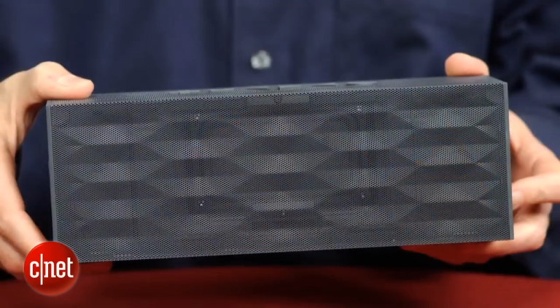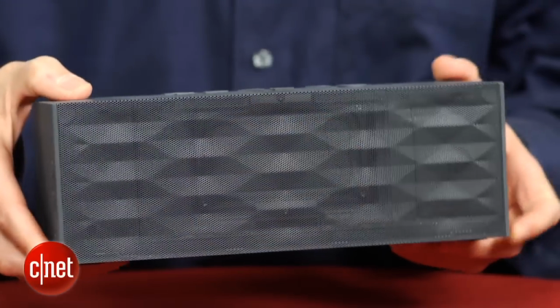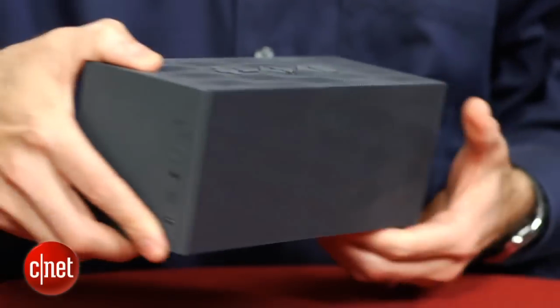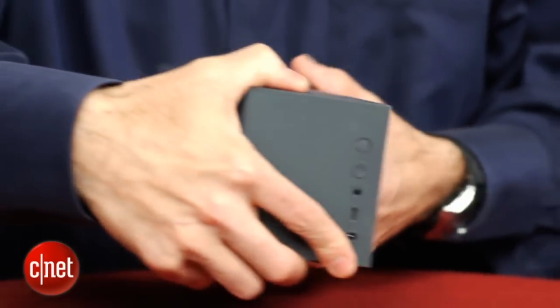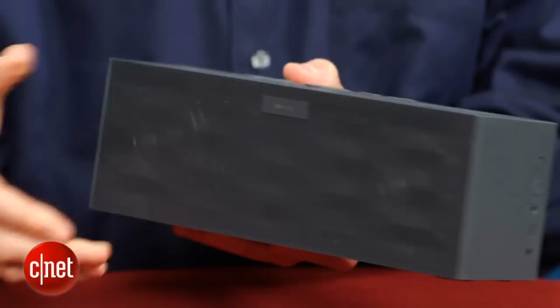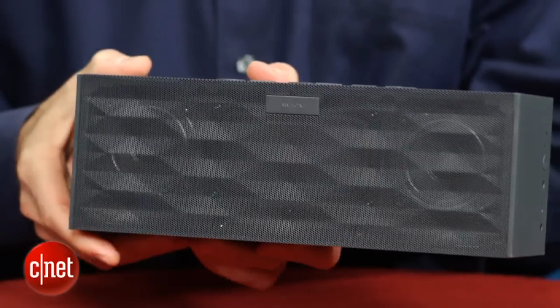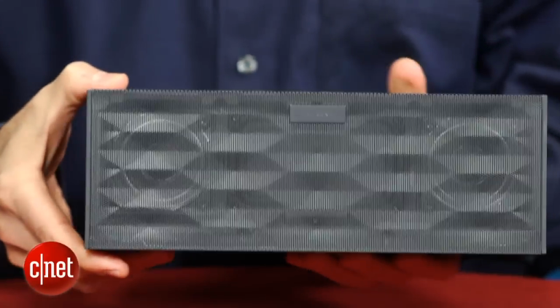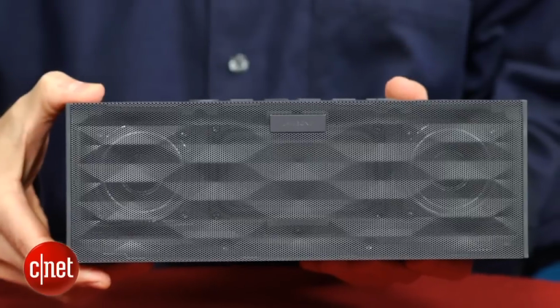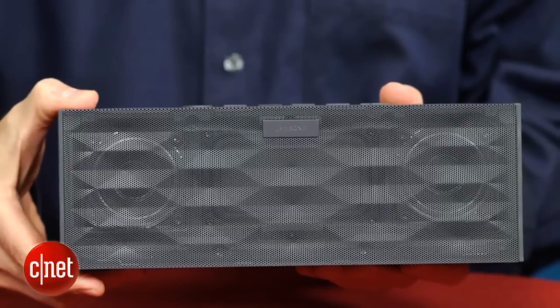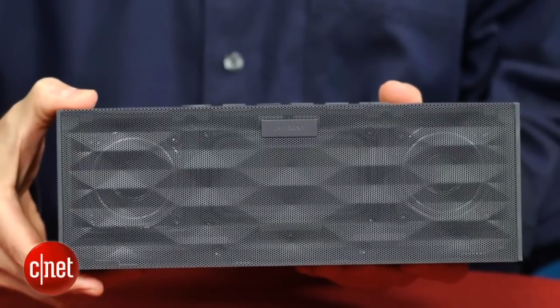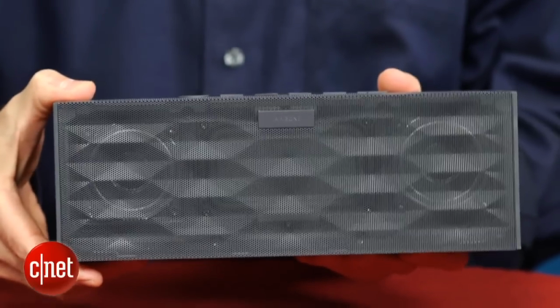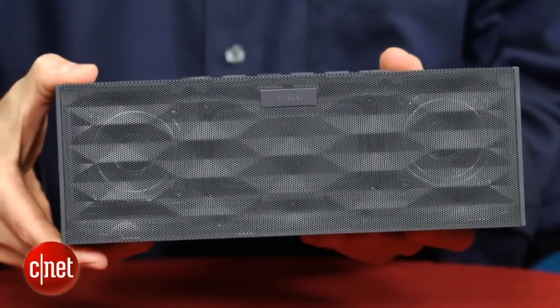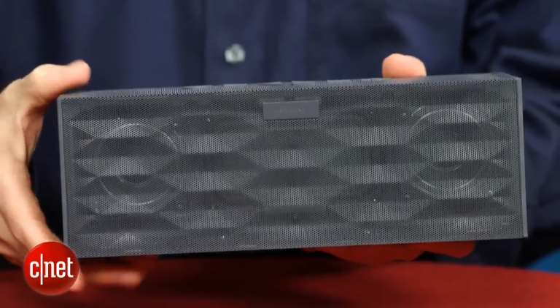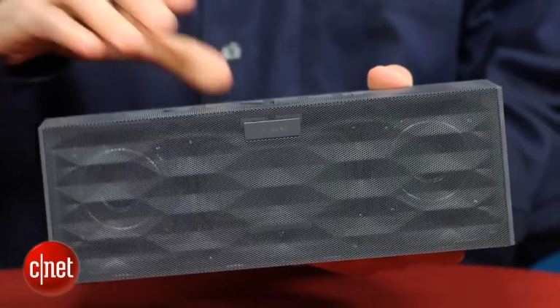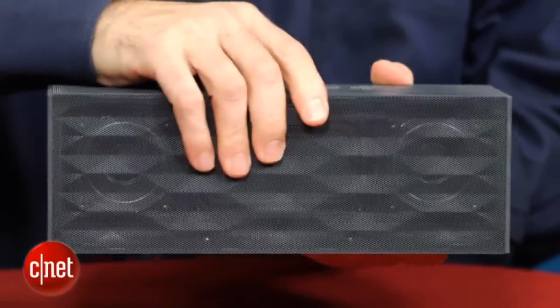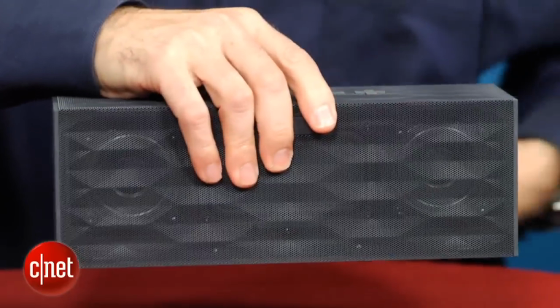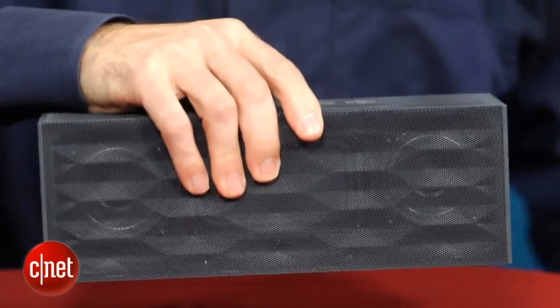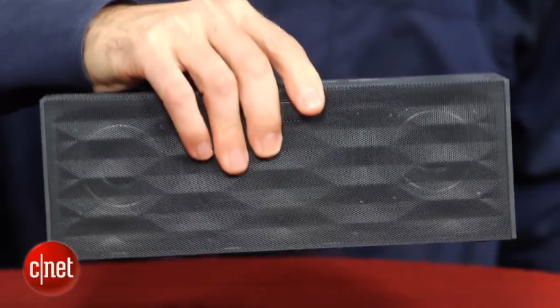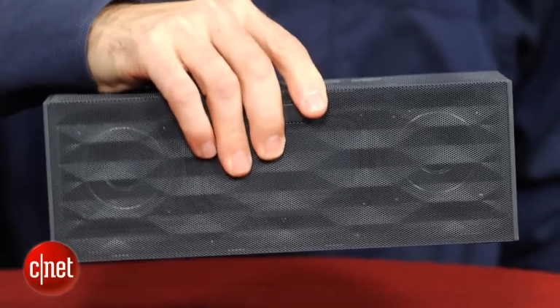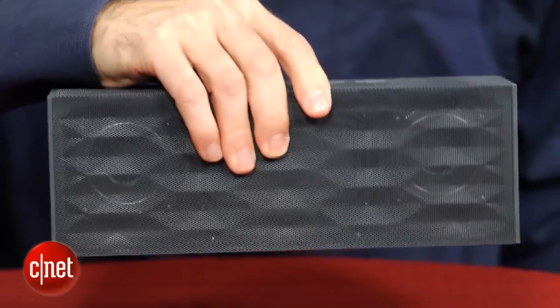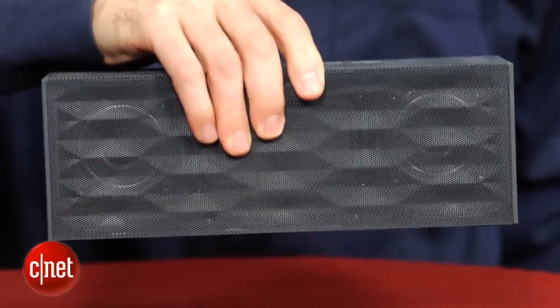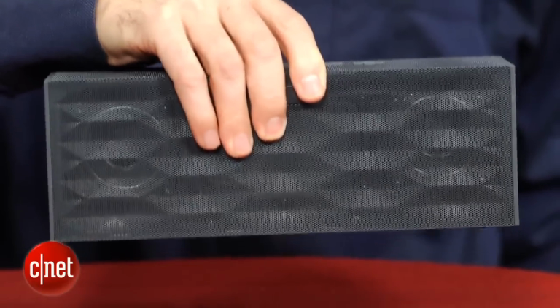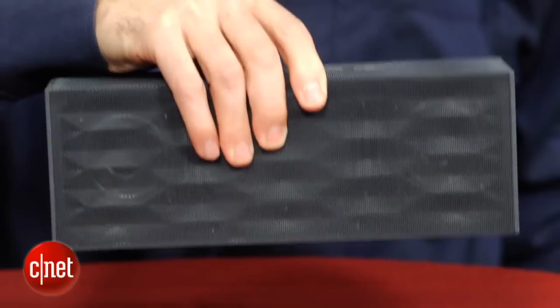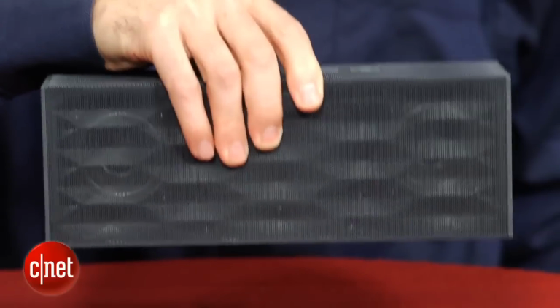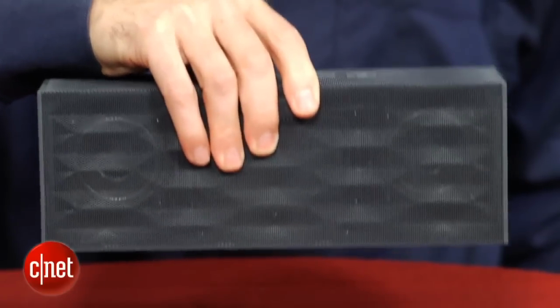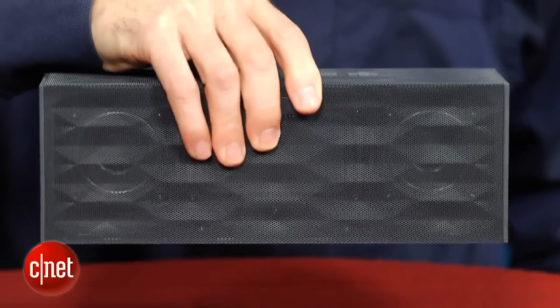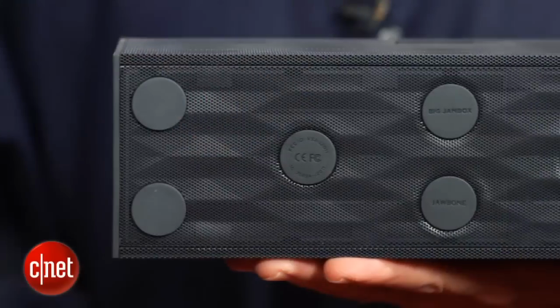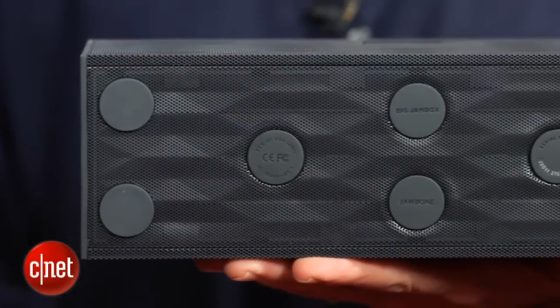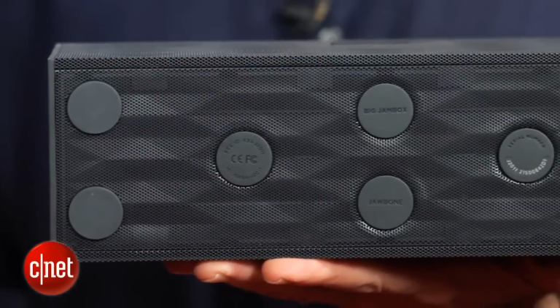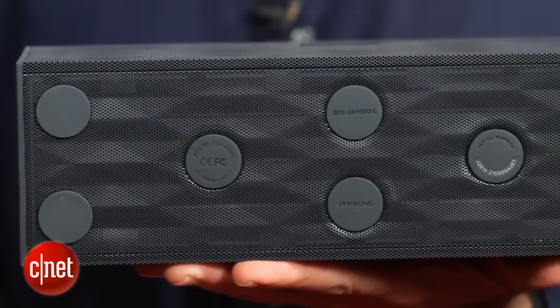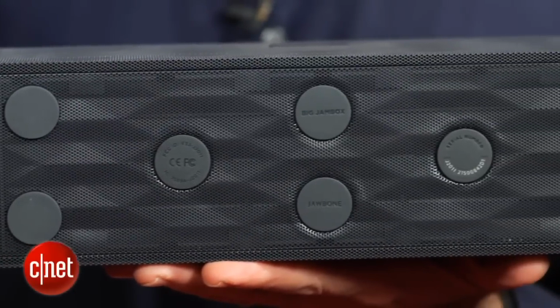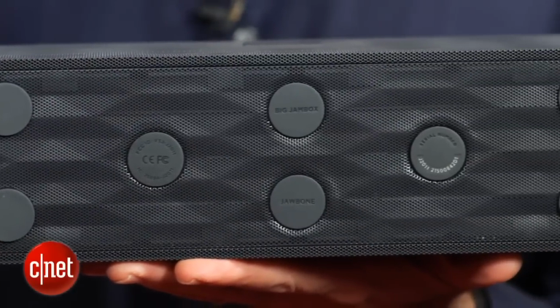The Big Jambox weighs in at 2.7 pounds, but Jawbone did want you to be able to carry it with one hand. It comes in this graphite color here, as well as a white version and a red version.